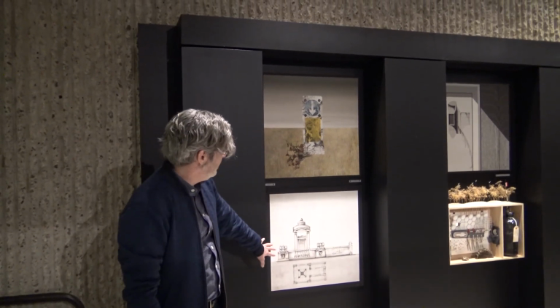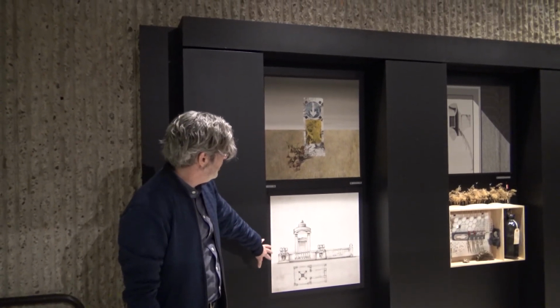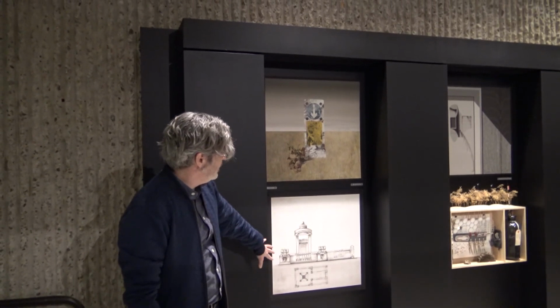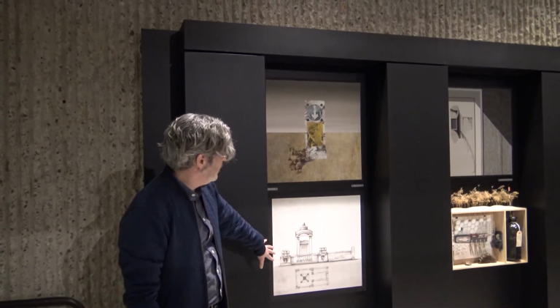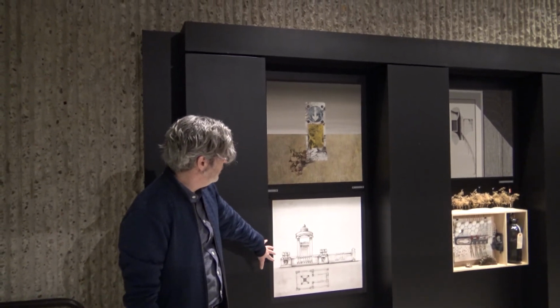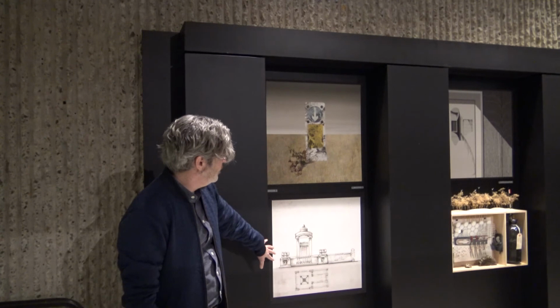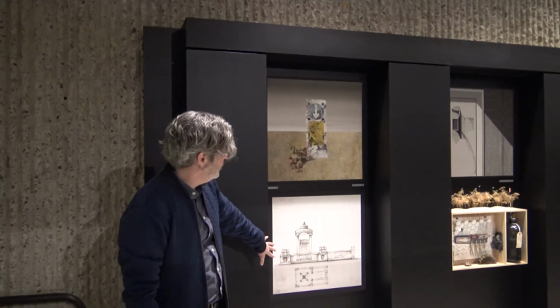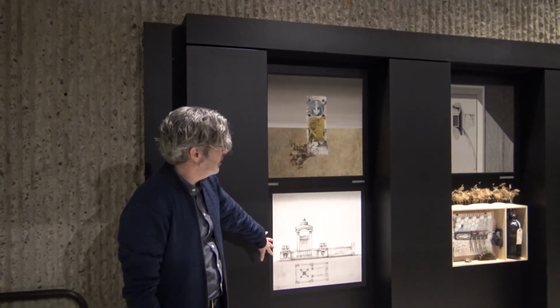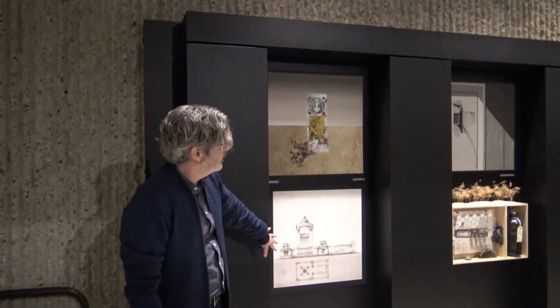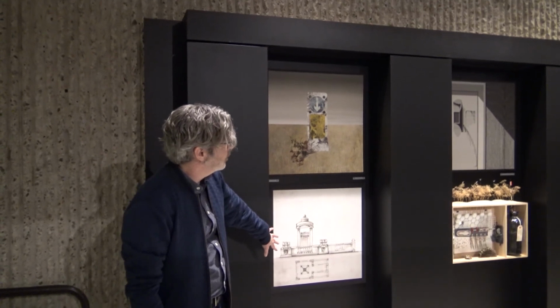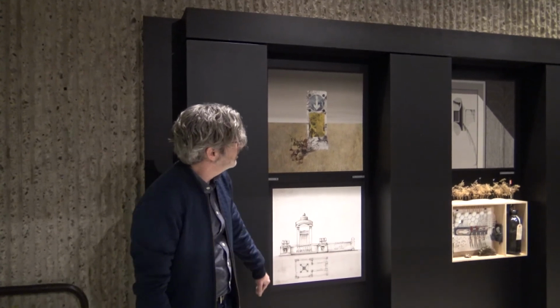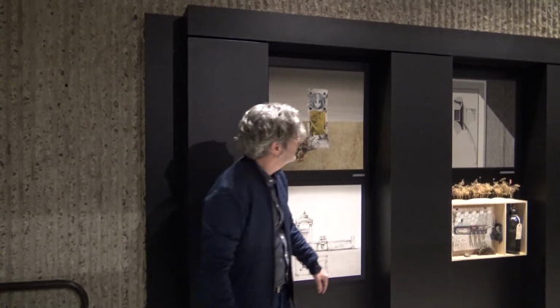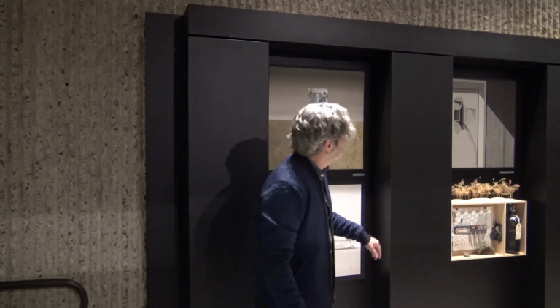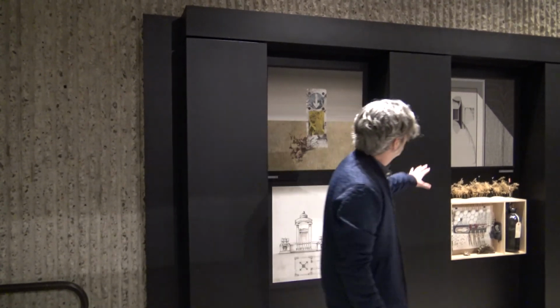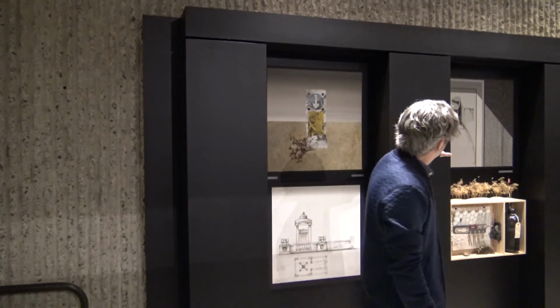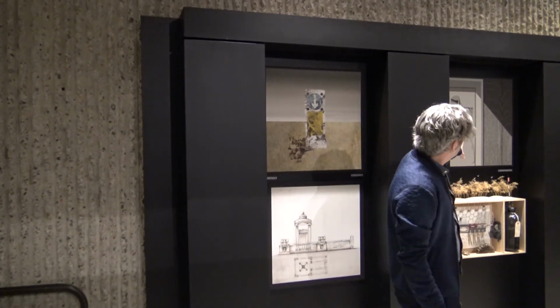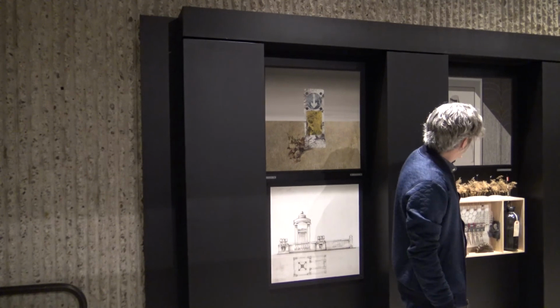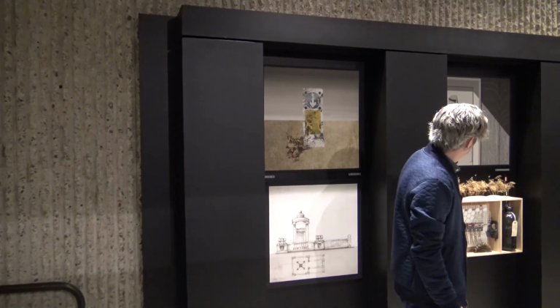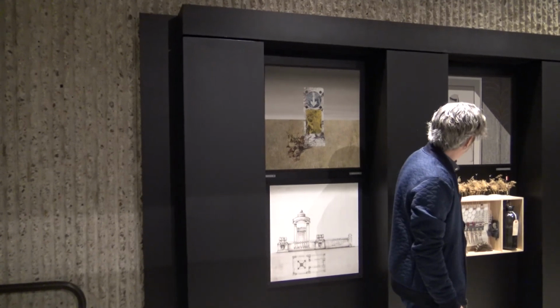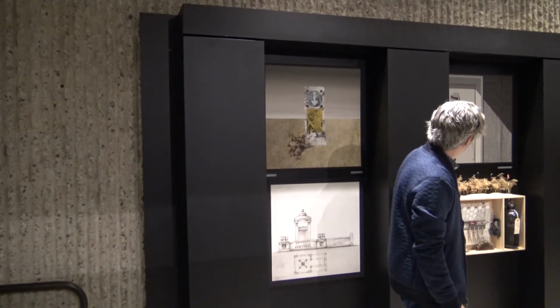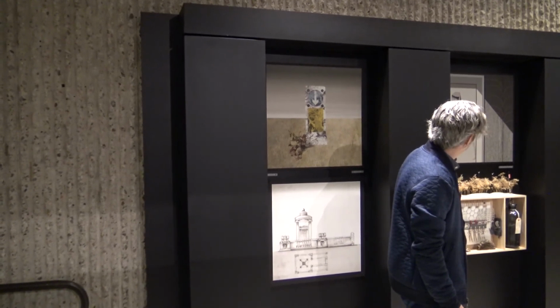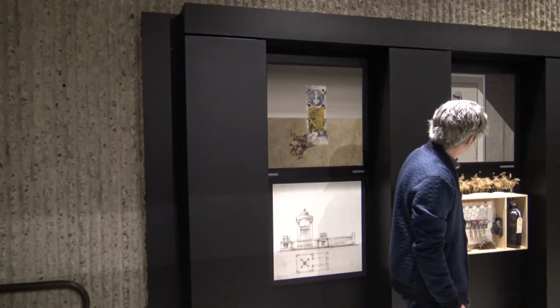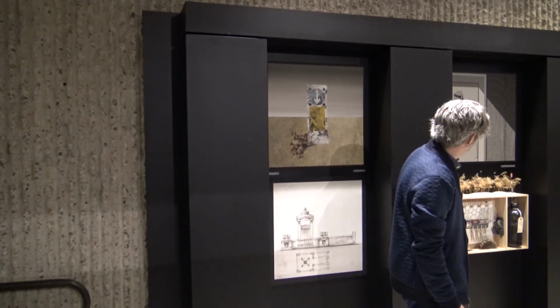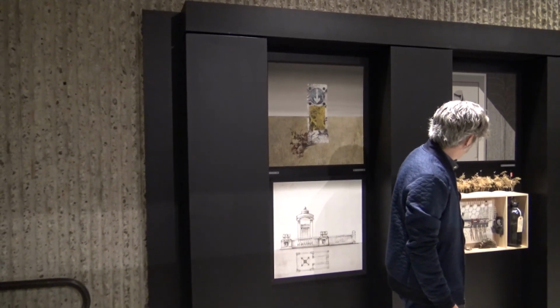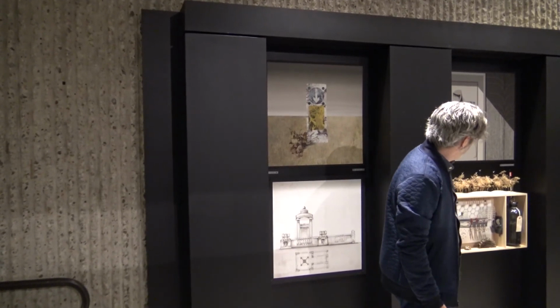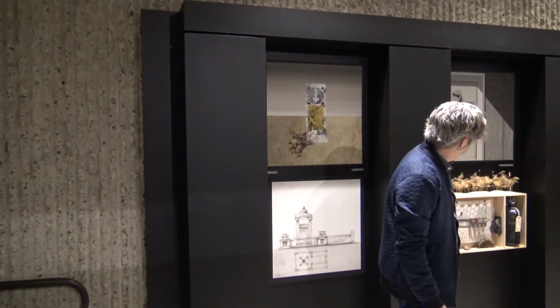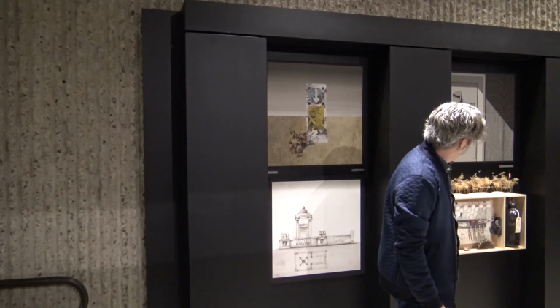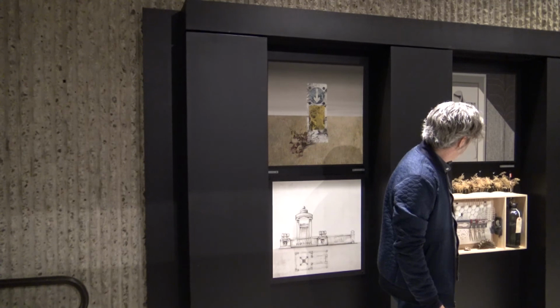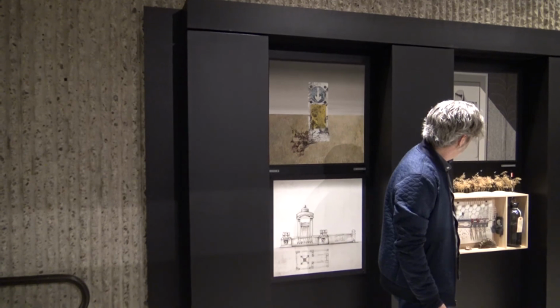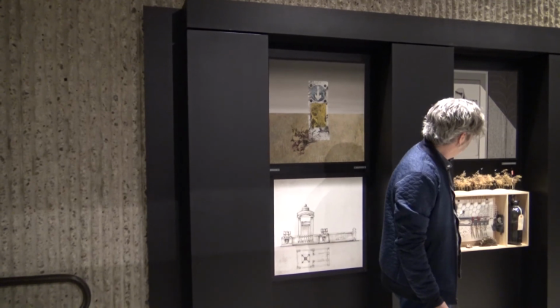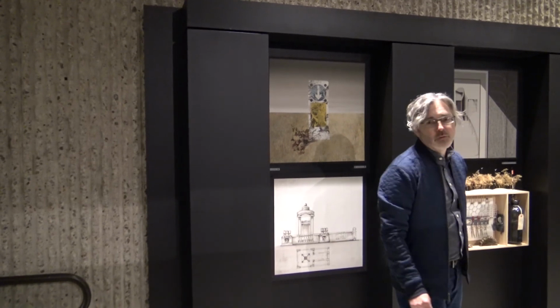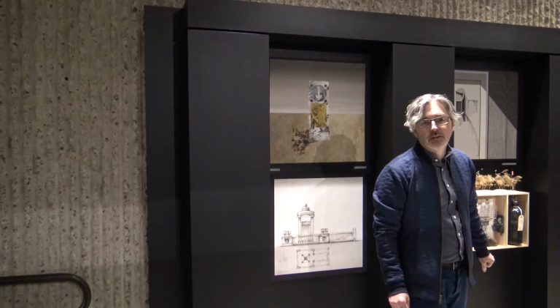This is John Soane's own tomb — so this is one of the historical references. Clark Thenhouse submitted this drawing, and we have this collage from the Office of Olsen-Kundig.